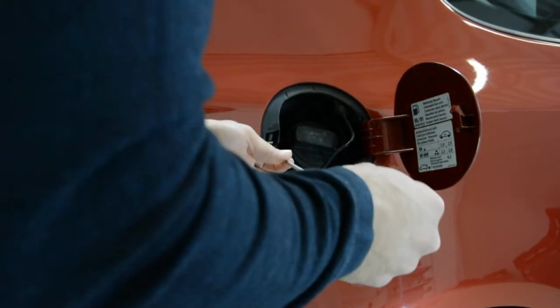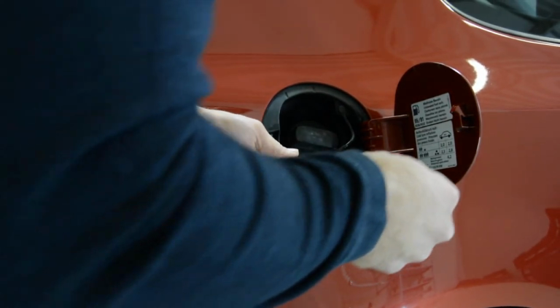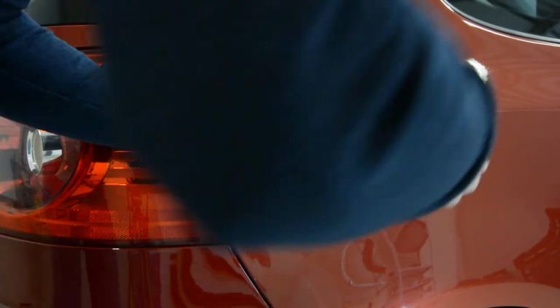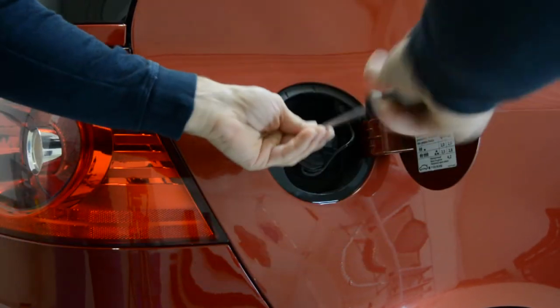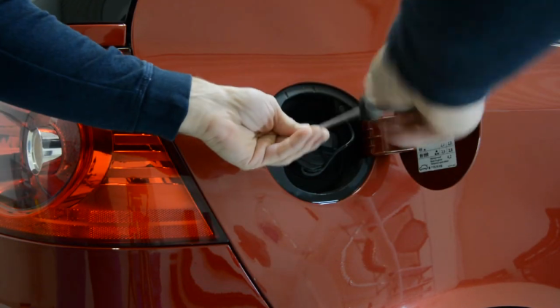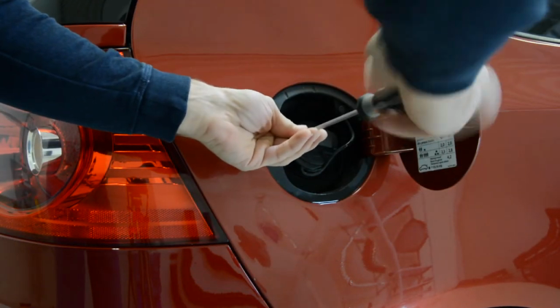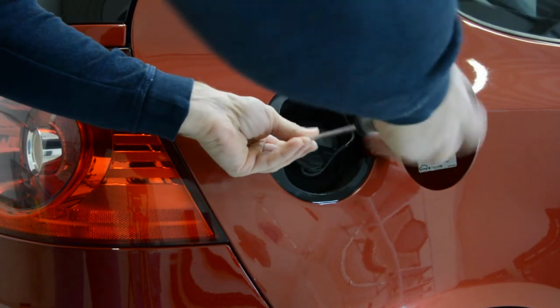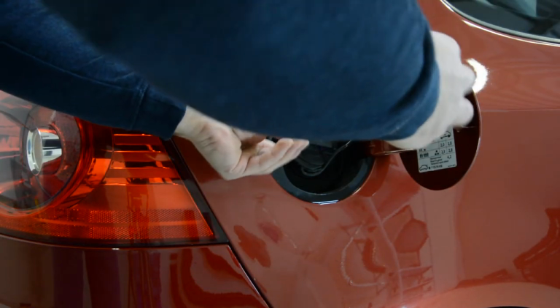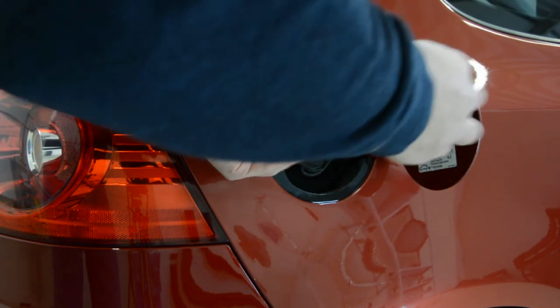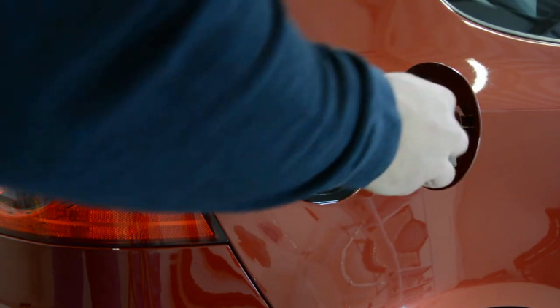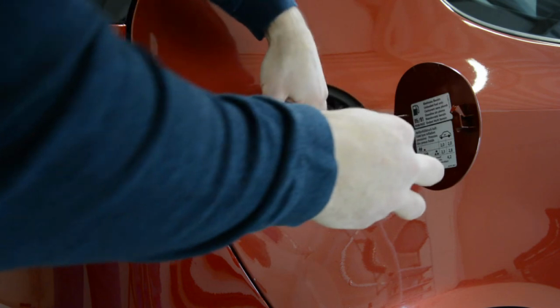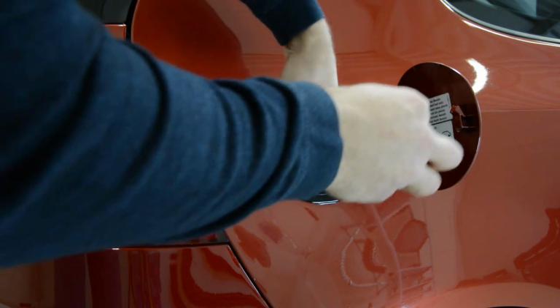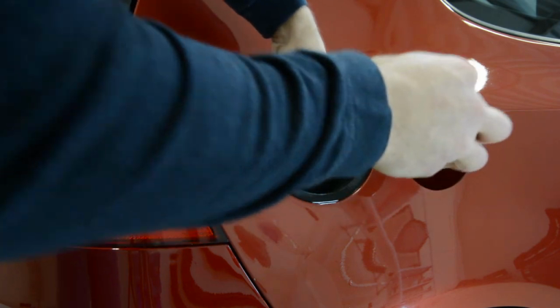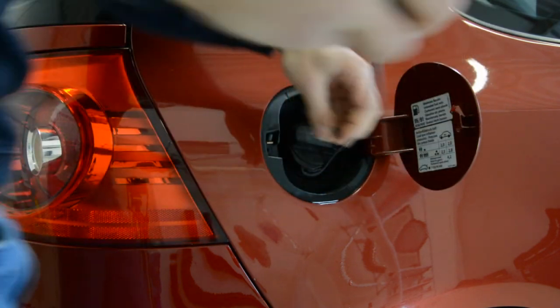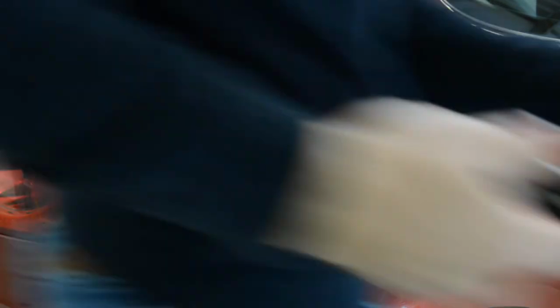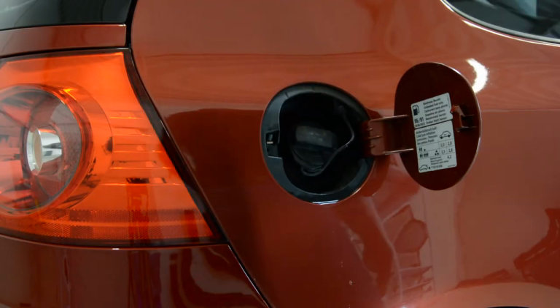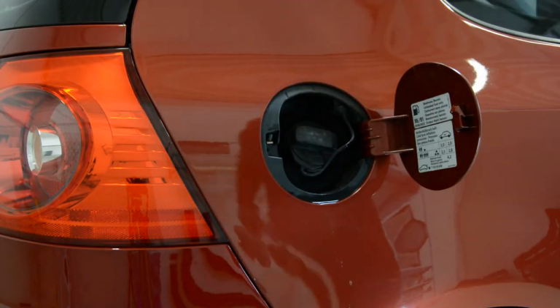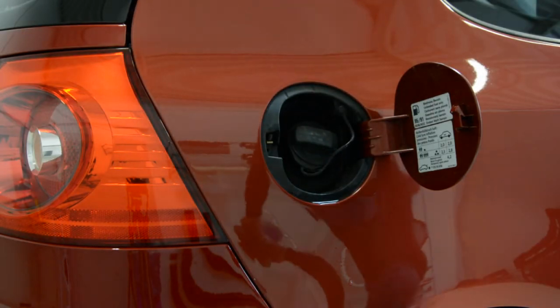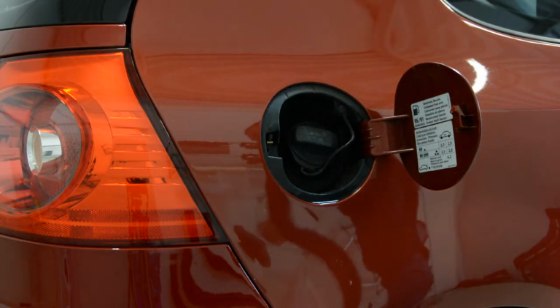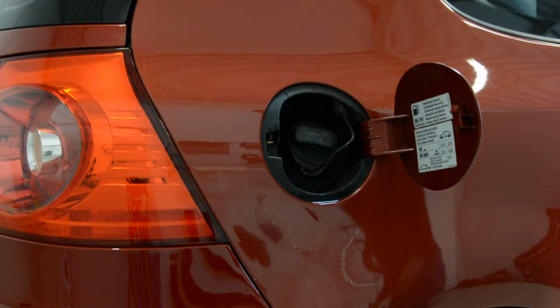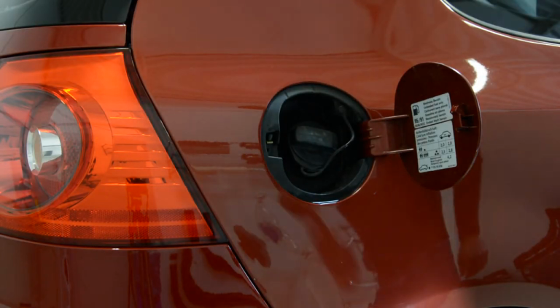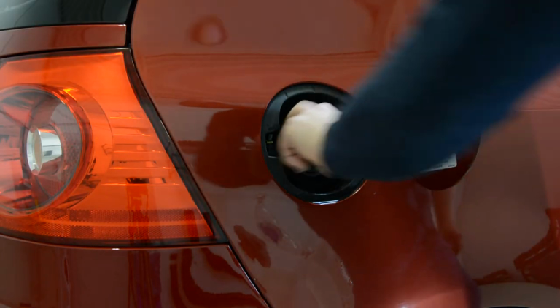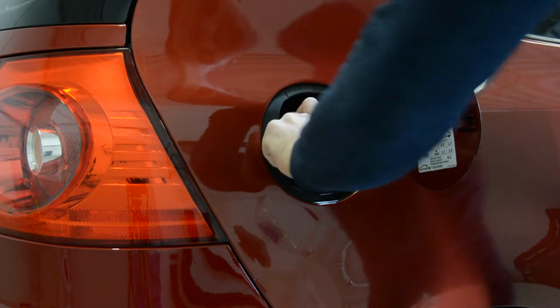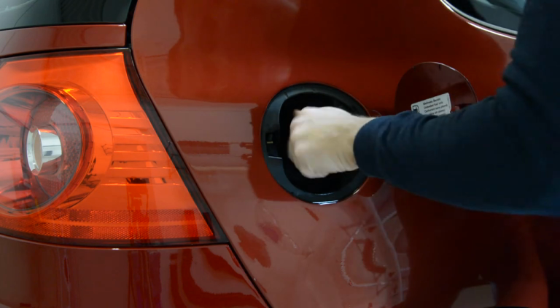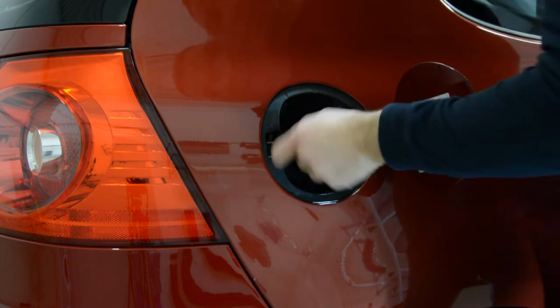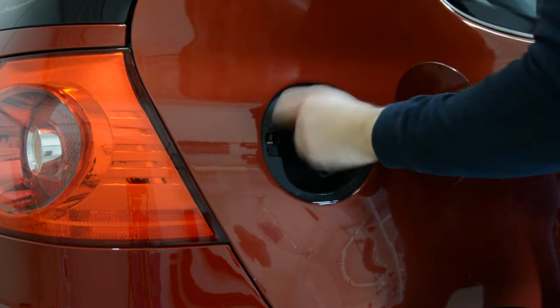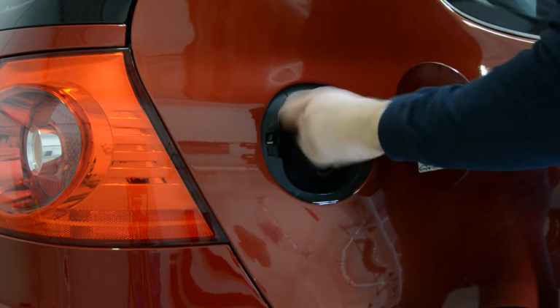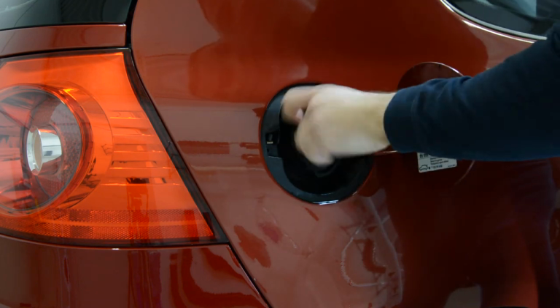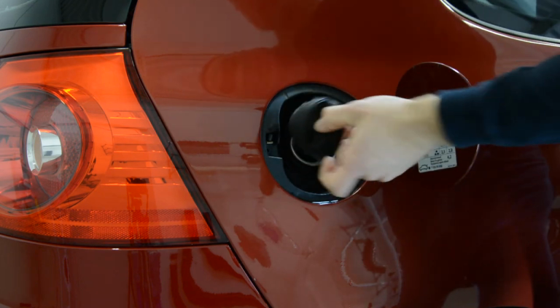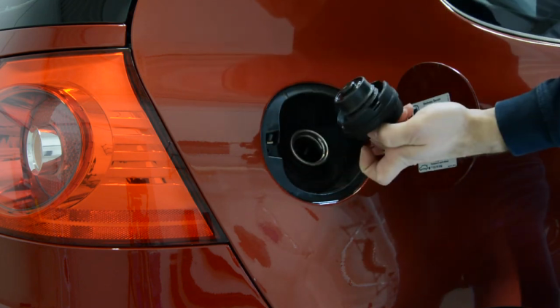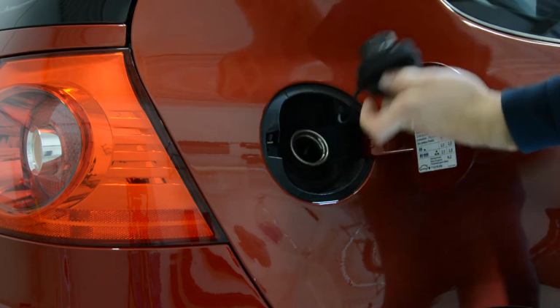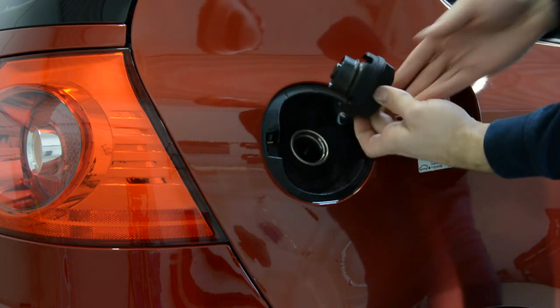I will remove the screw. After that, remove the cap.